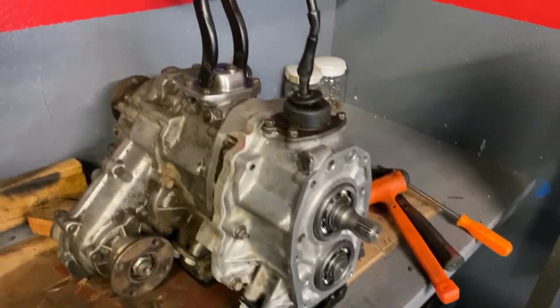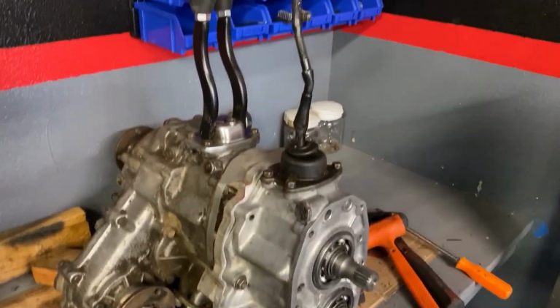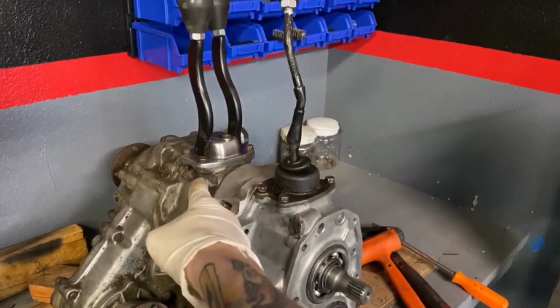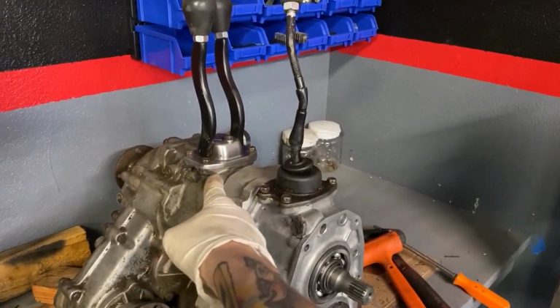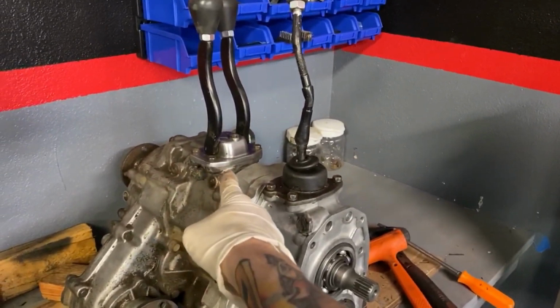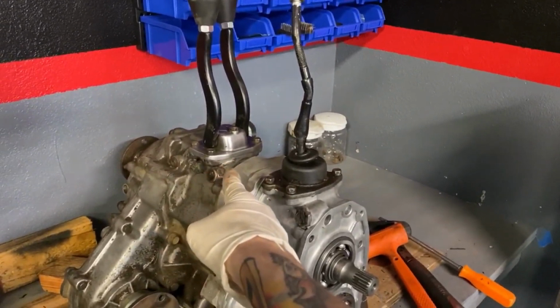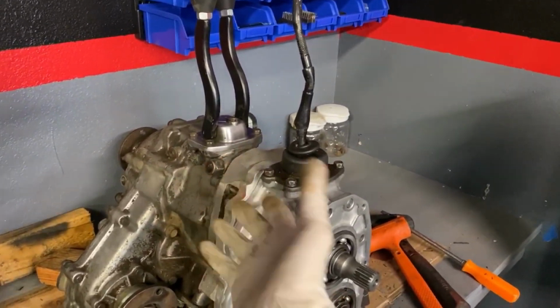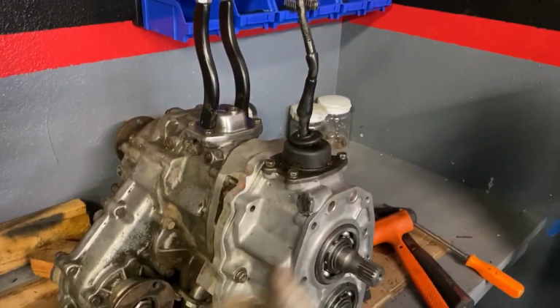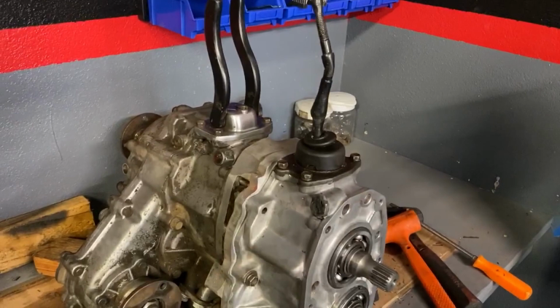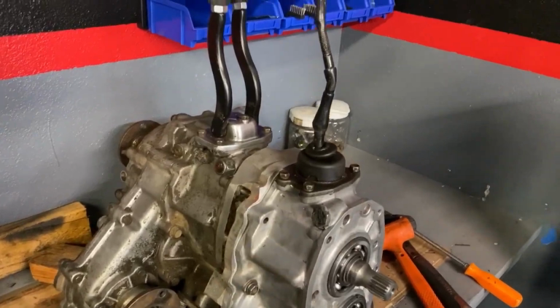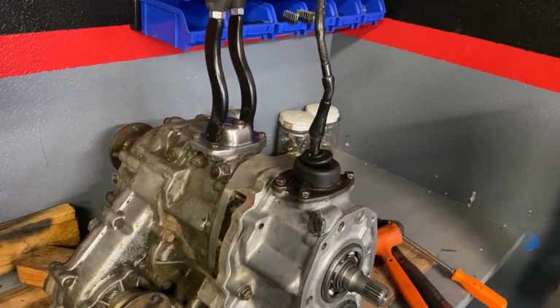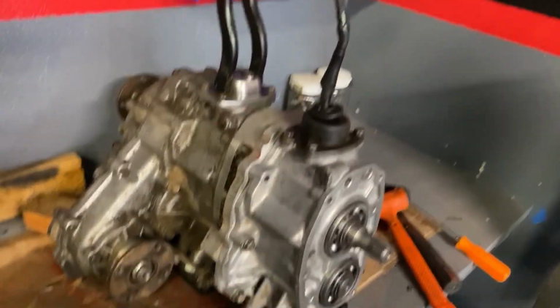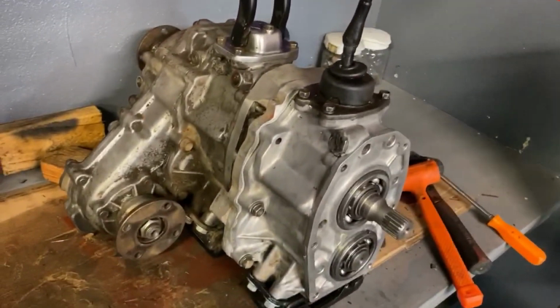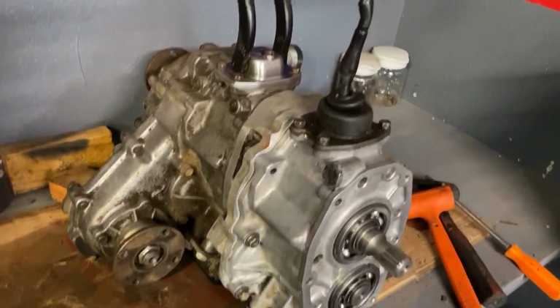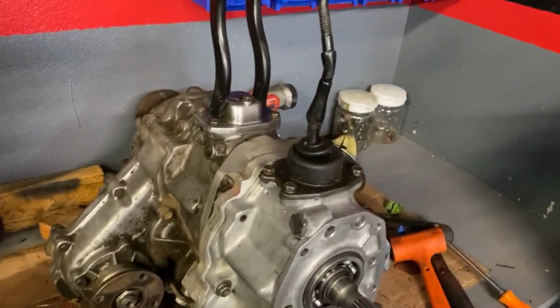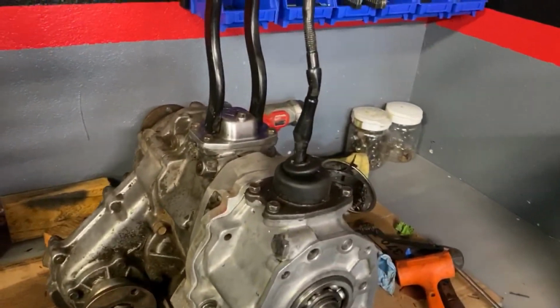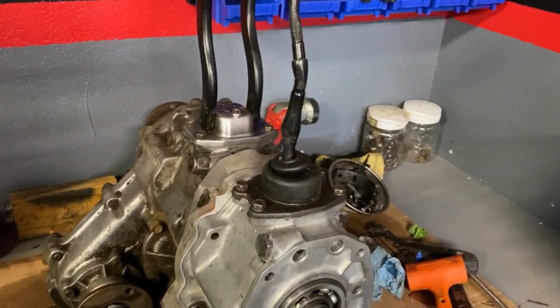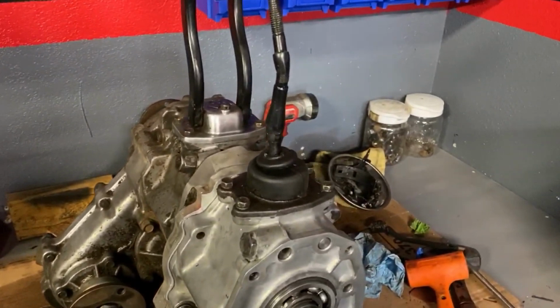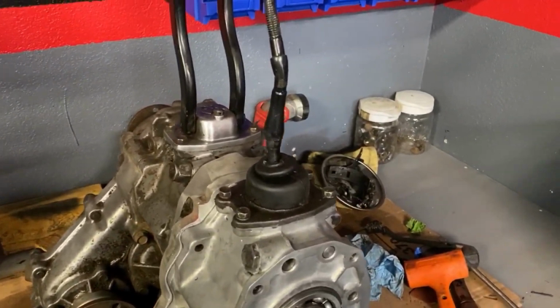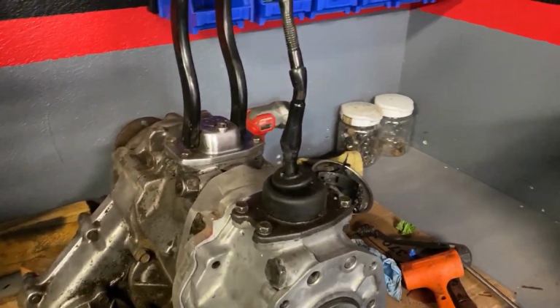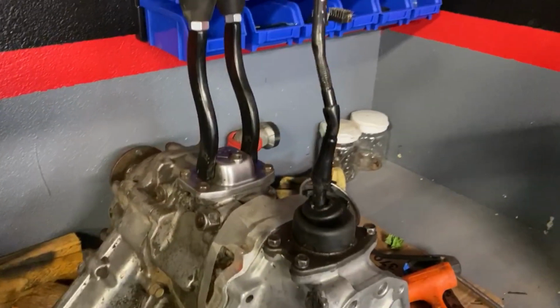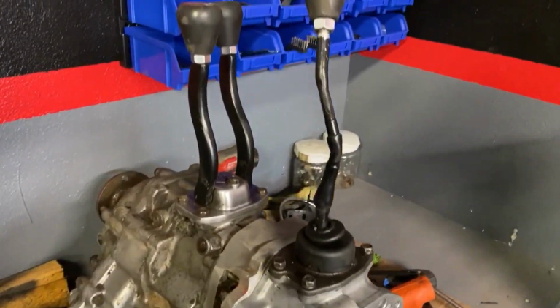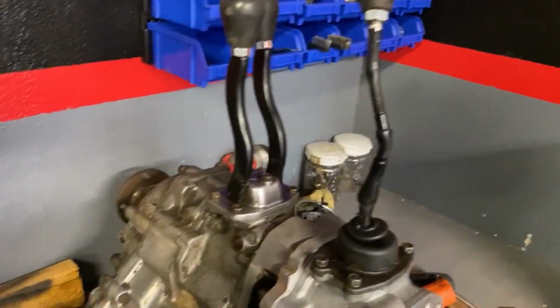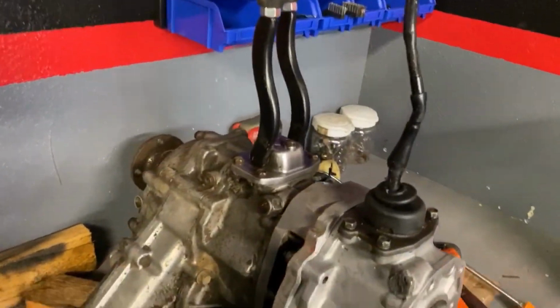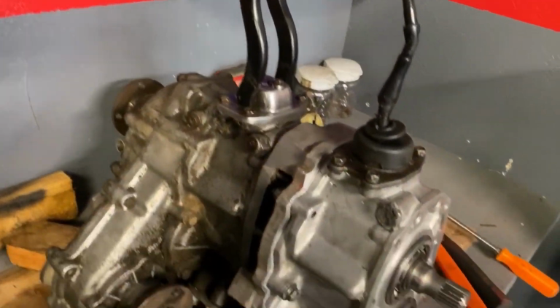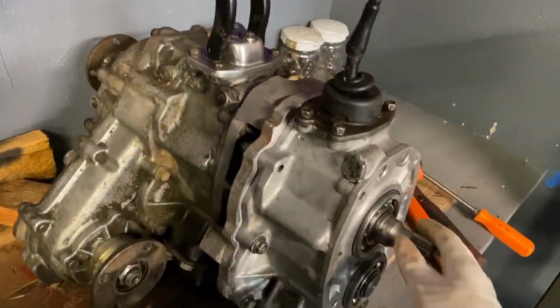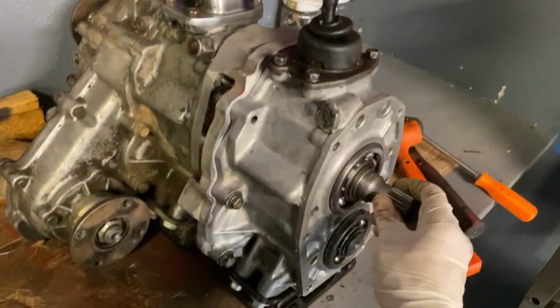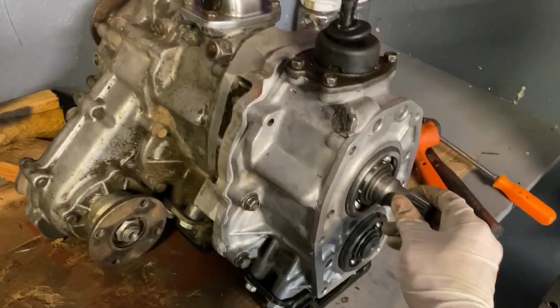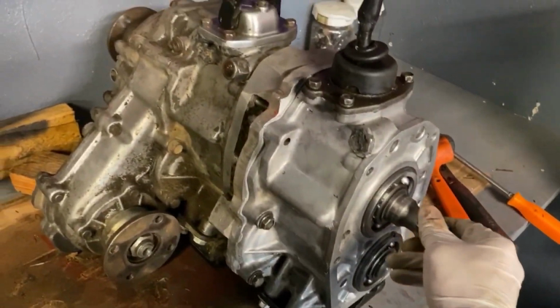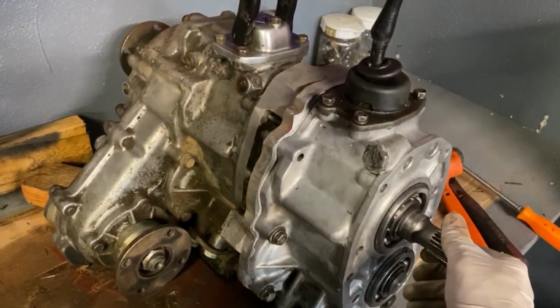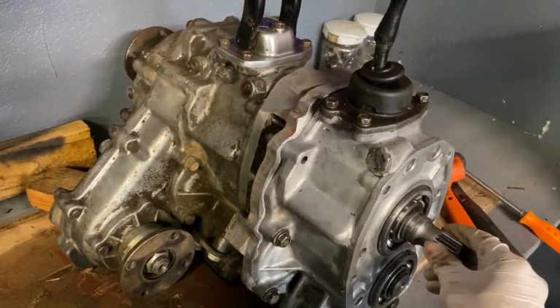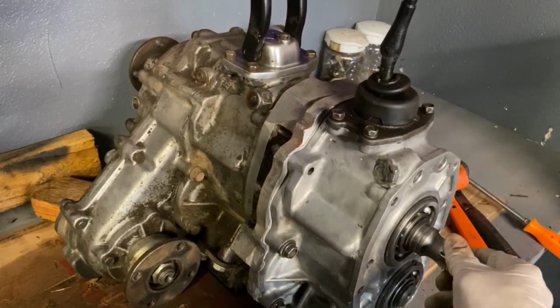We also have a Trail Gear twin stick setup here, which allows us to switch from two-wheel drive to four-wheel drive while in low gearing. So right now we're in high-high, so this thing would just drive down the street like normal. You can see it's one to one.